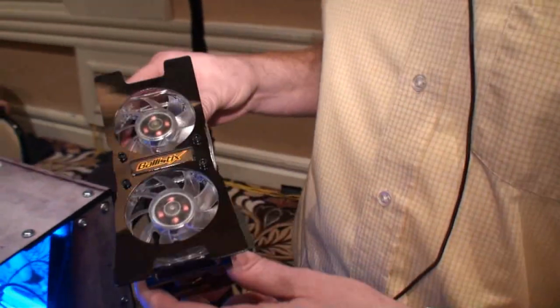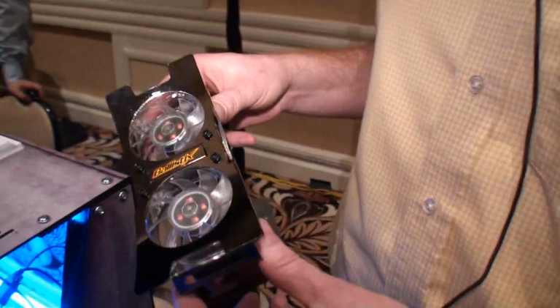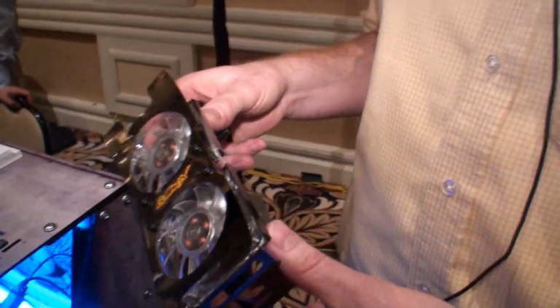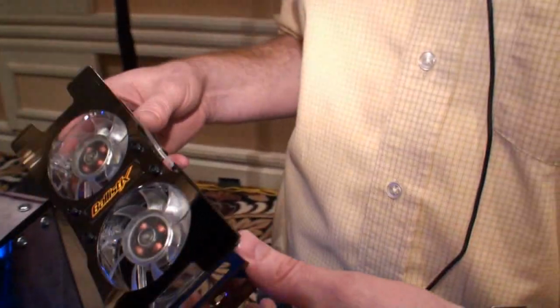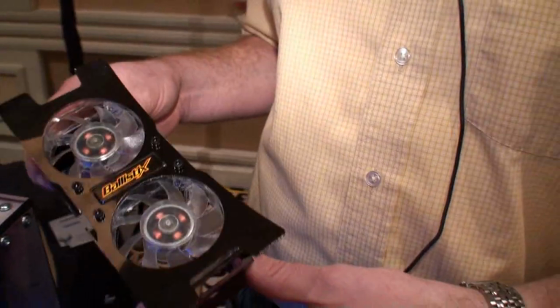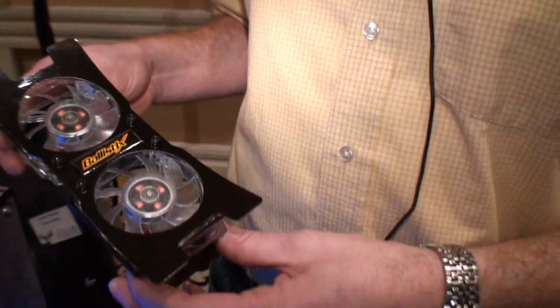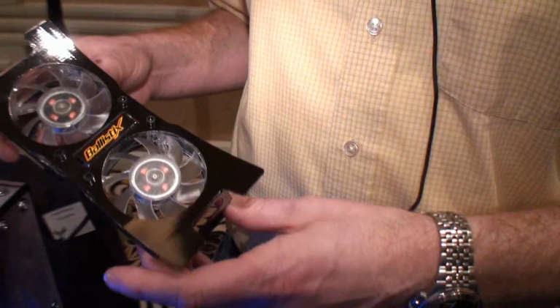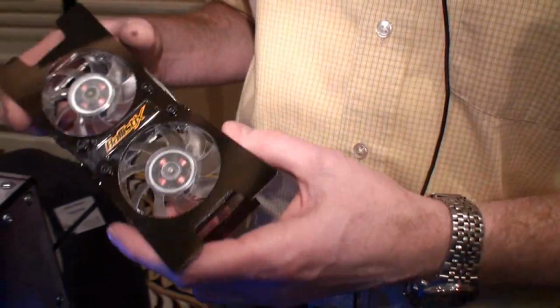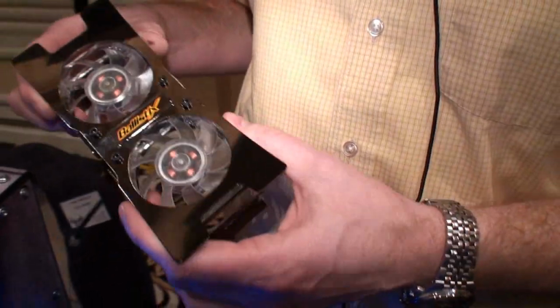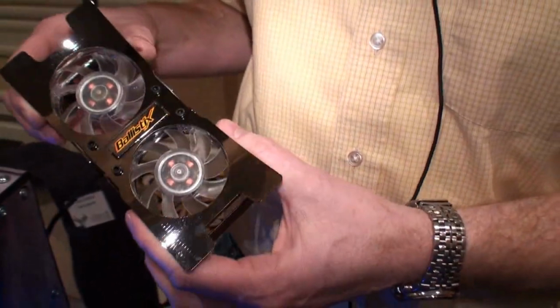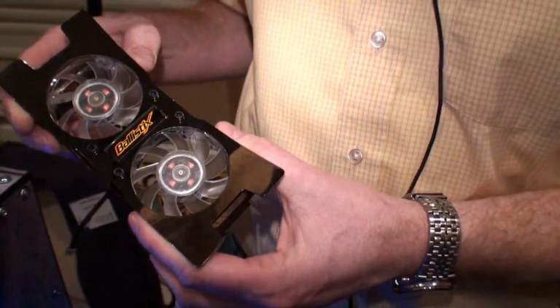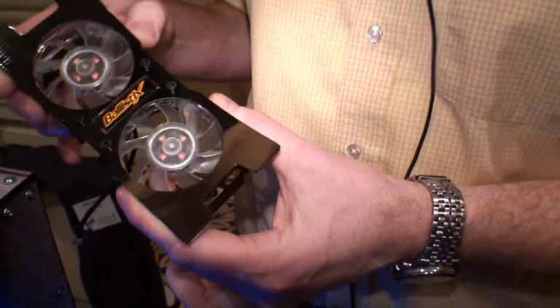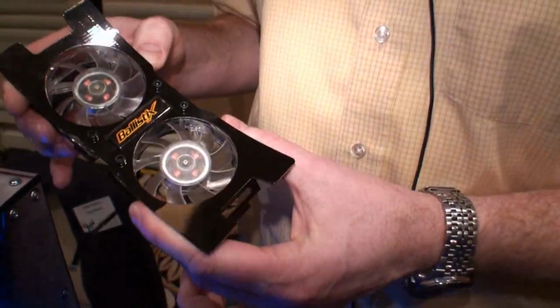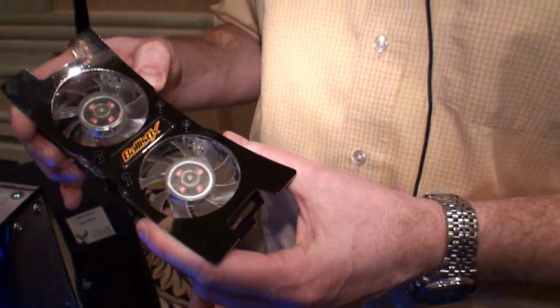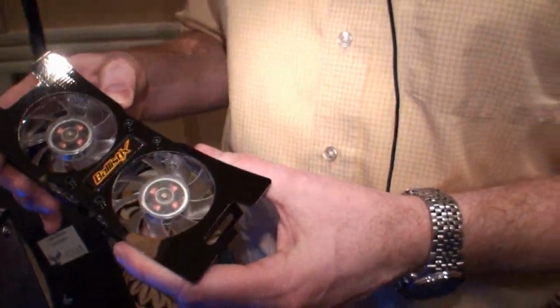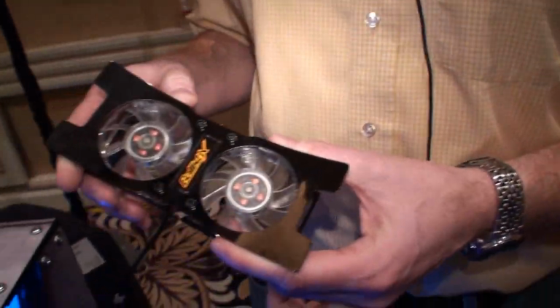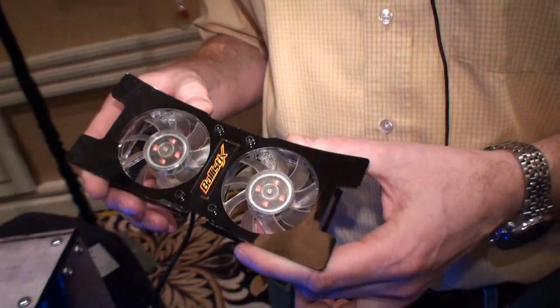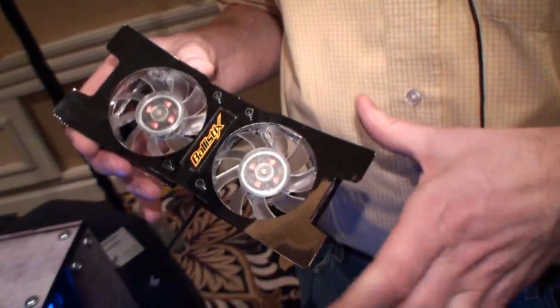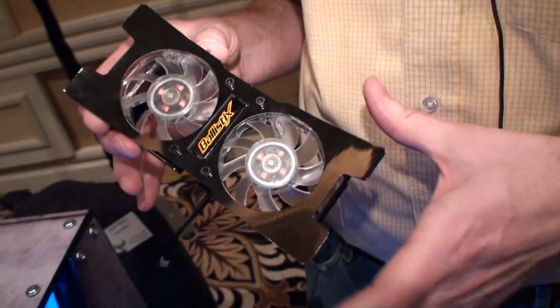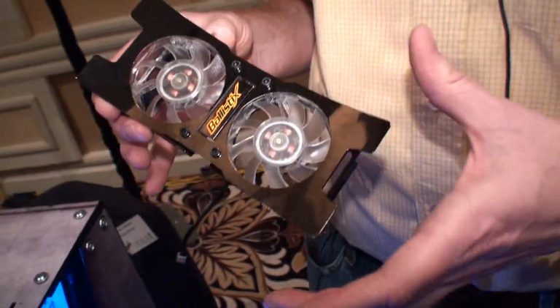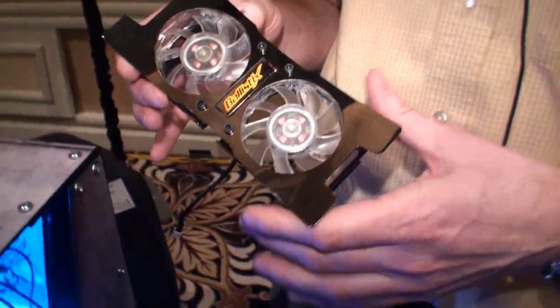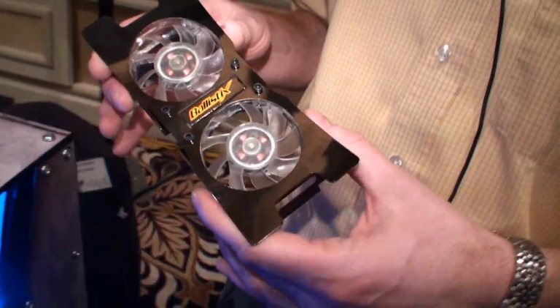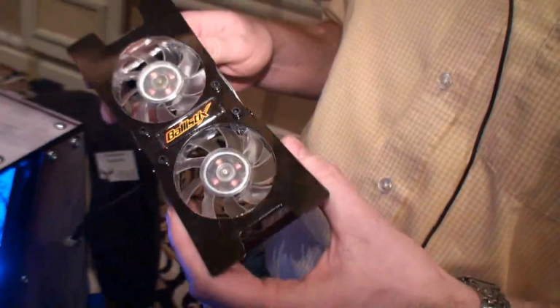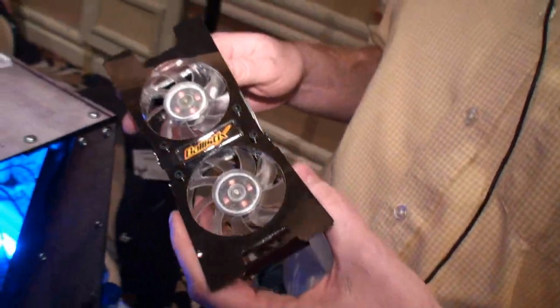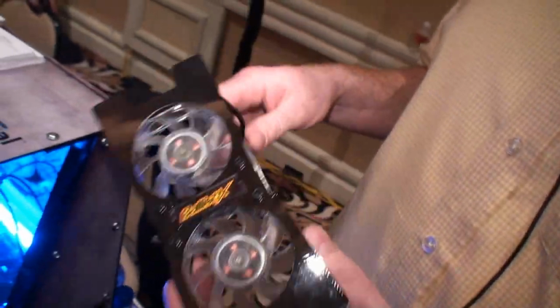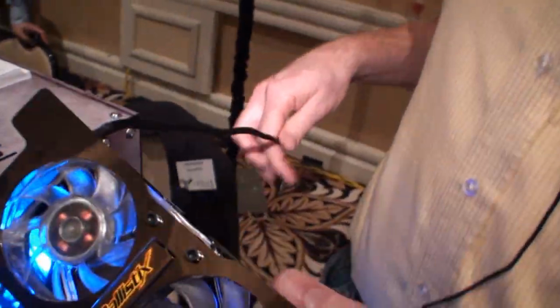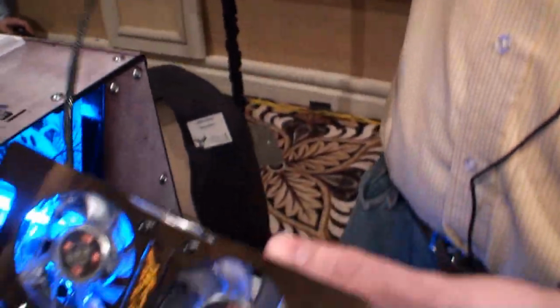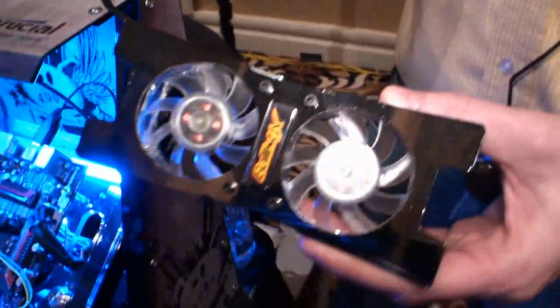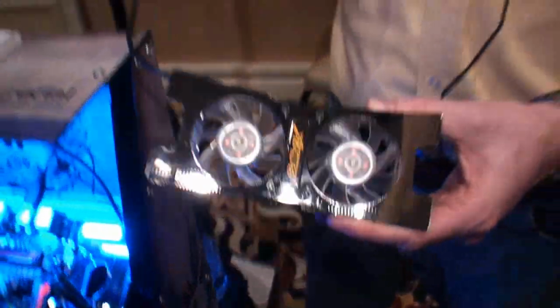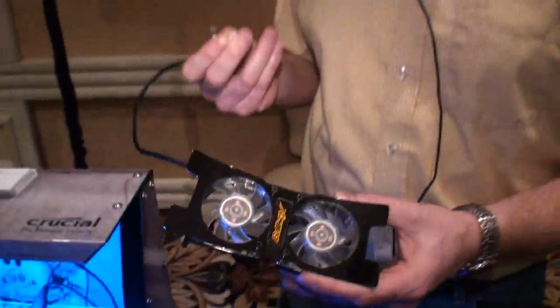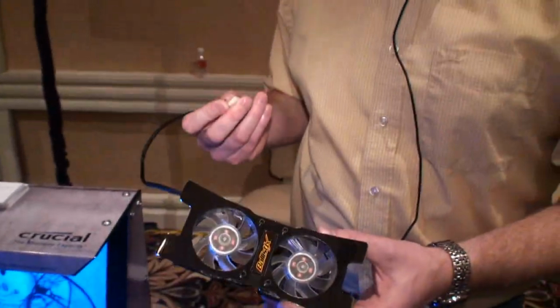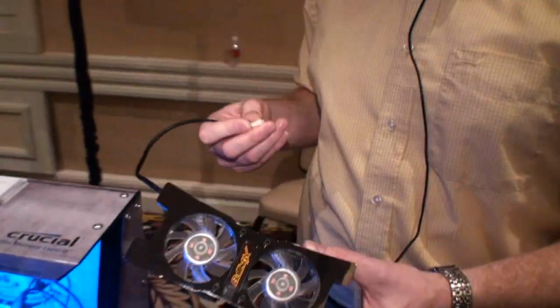It's basically an active cooling fan. It's got two 60 millimeter fans. They're about 3,000 RPM, very quiet, less than 20 dB, with a three-pin header and an adapter as well.